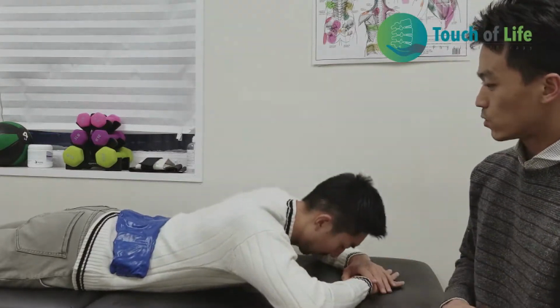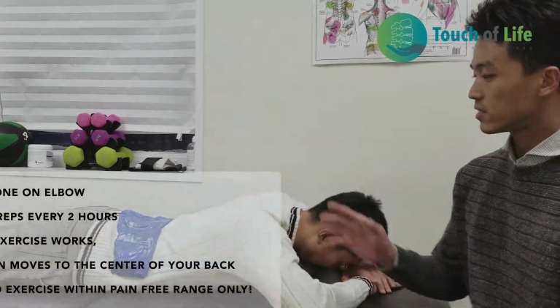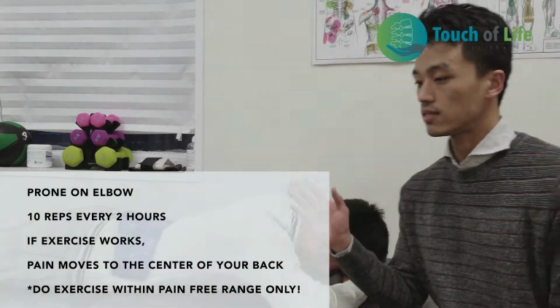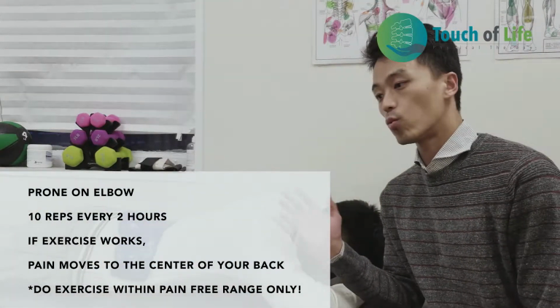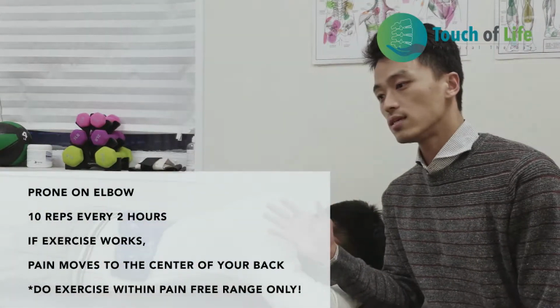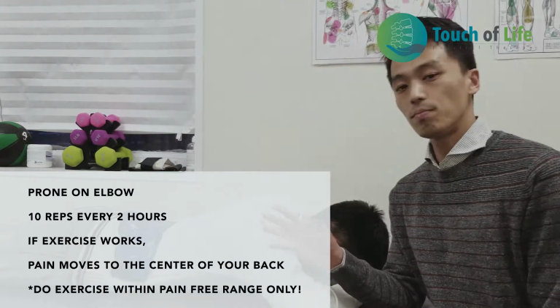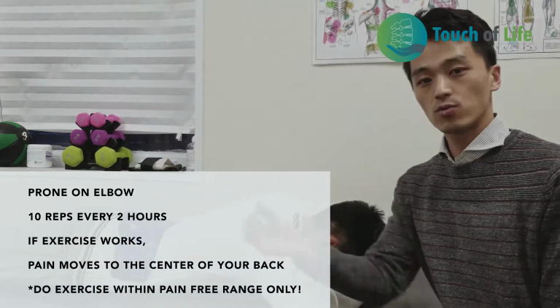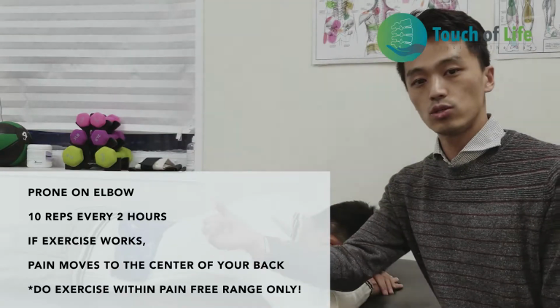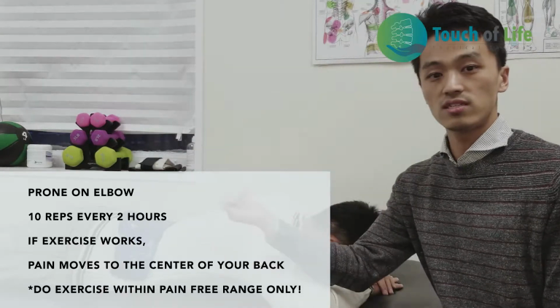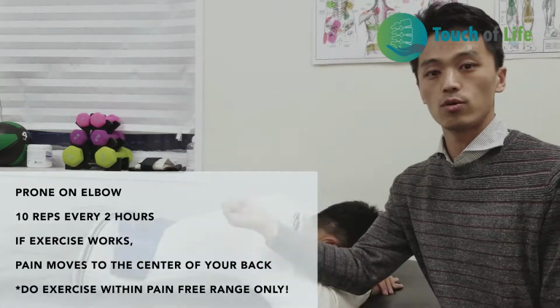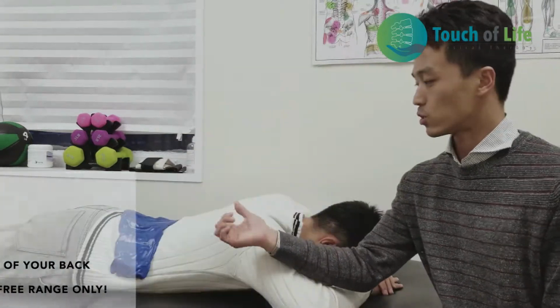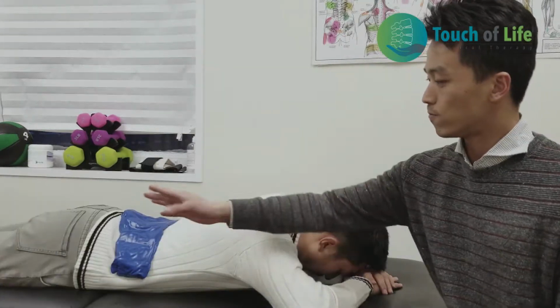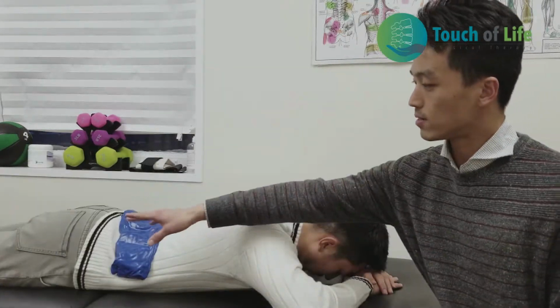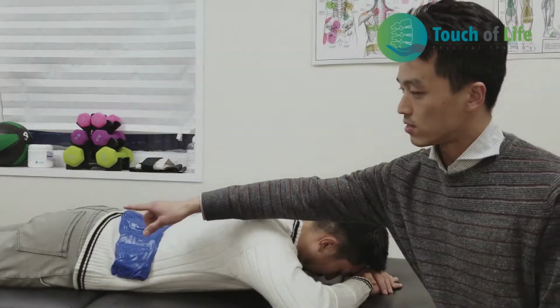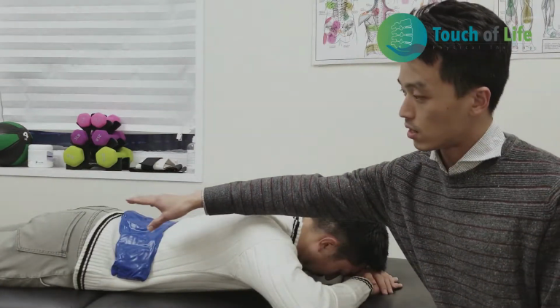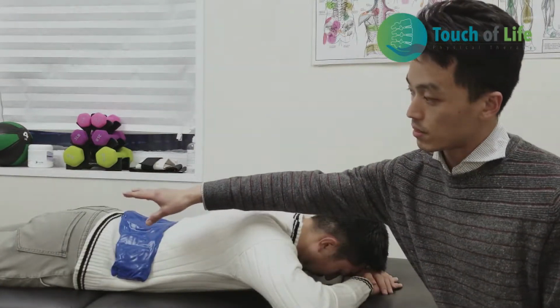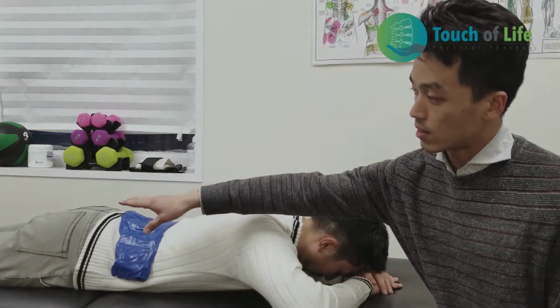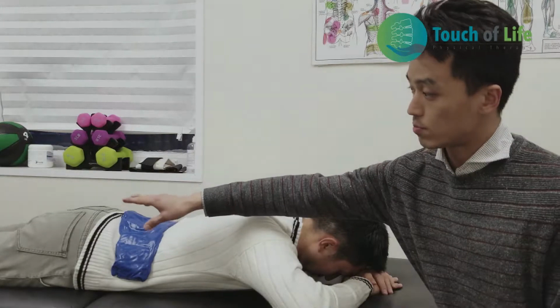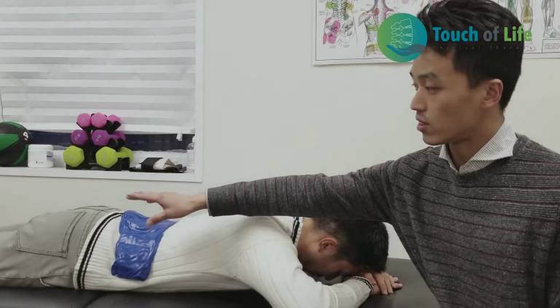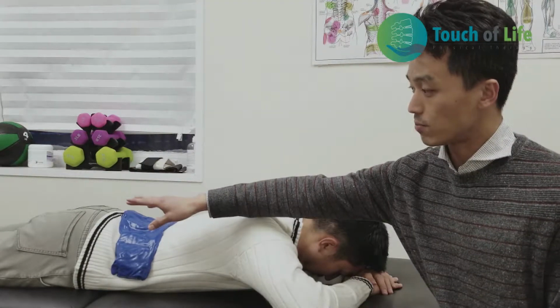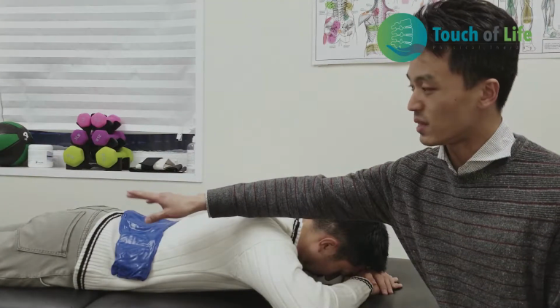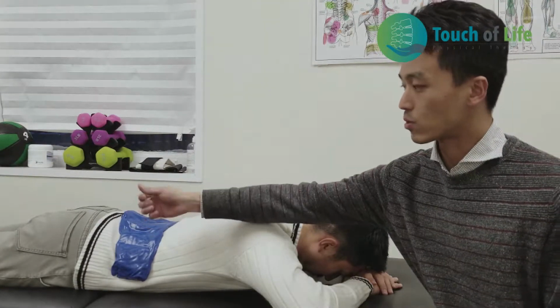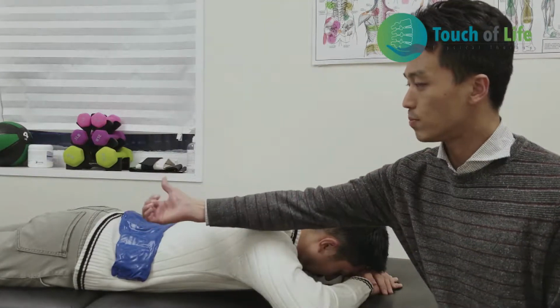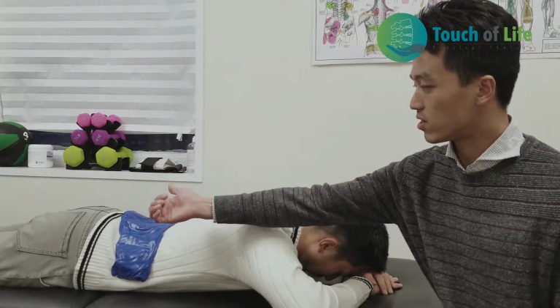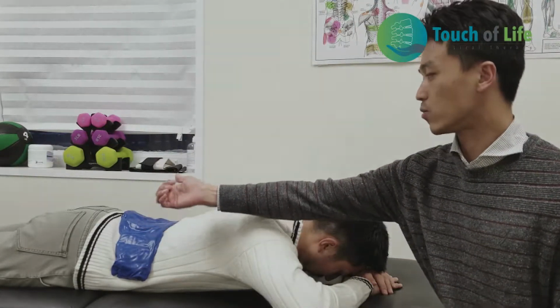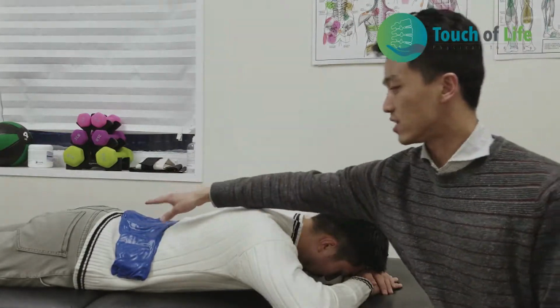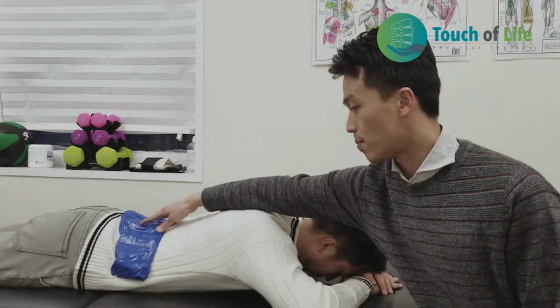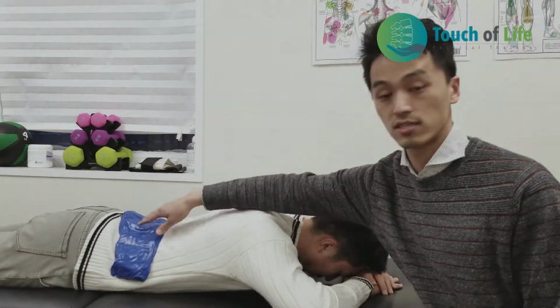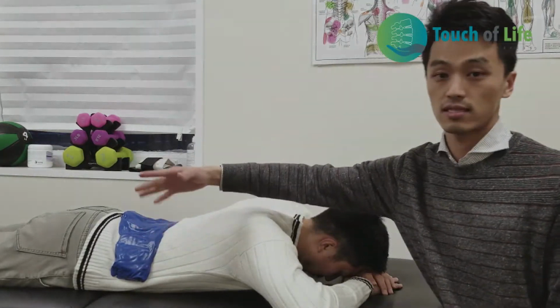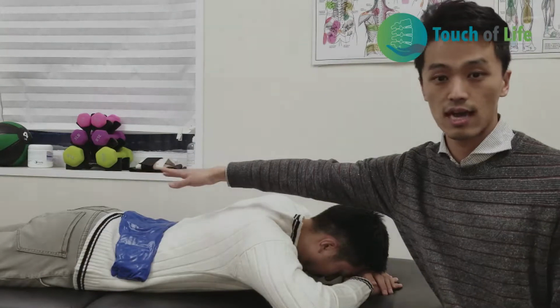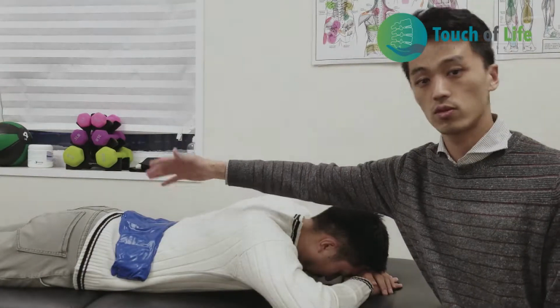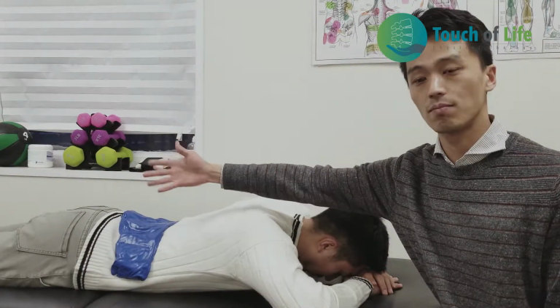Once that works, your pain is going to move to the center of your back. So once you felt it below your knee, it will go up to your buttocks and then to the center of your back. That's the sign that you're getting better.